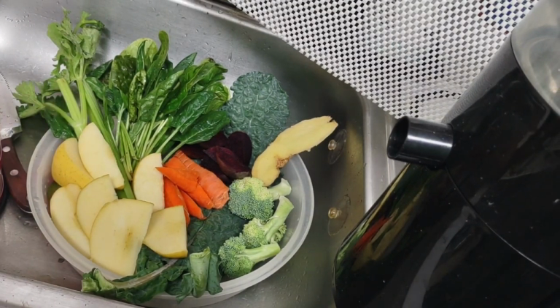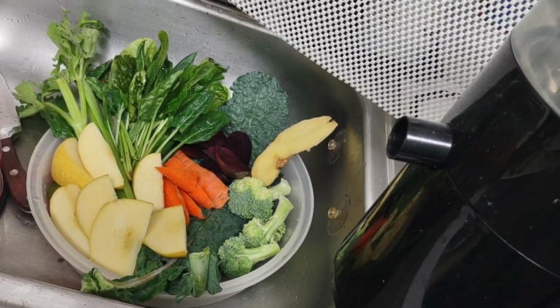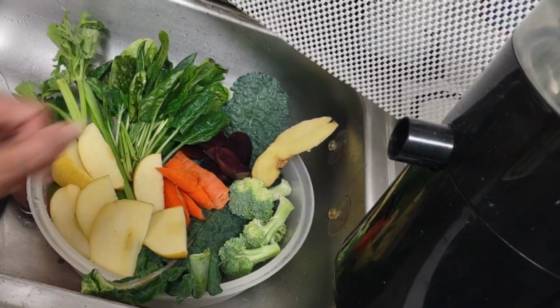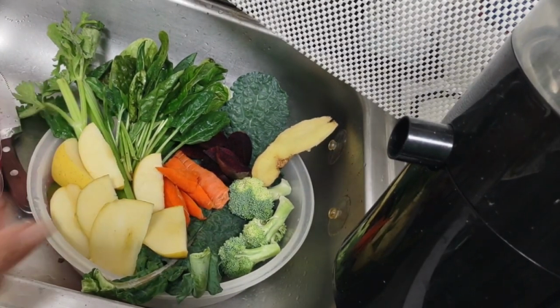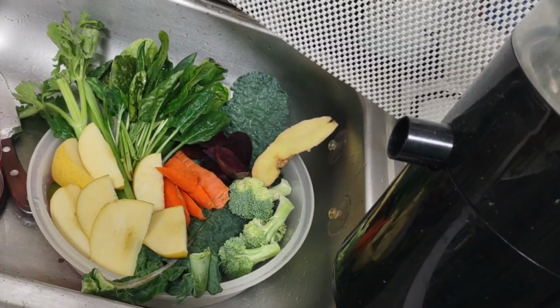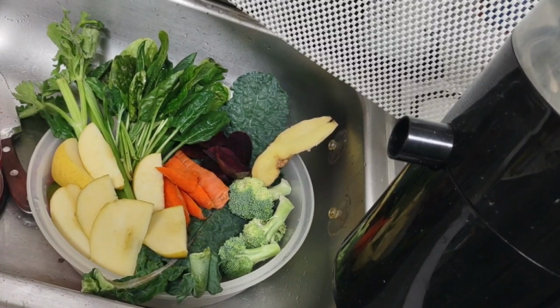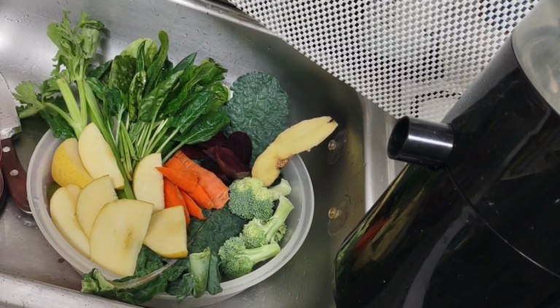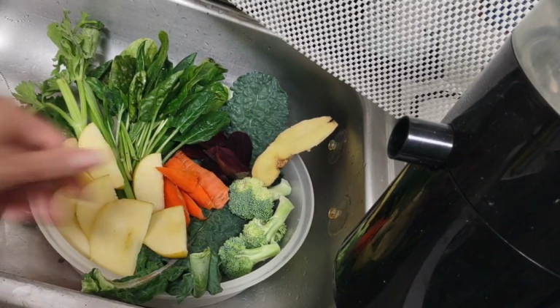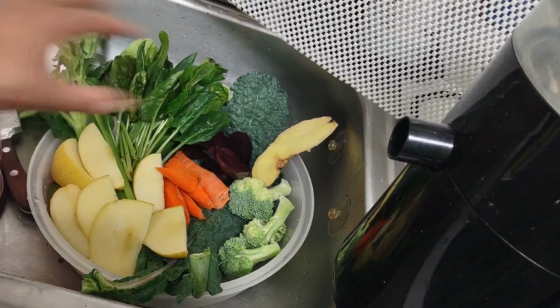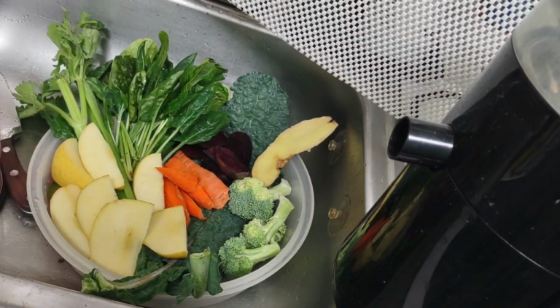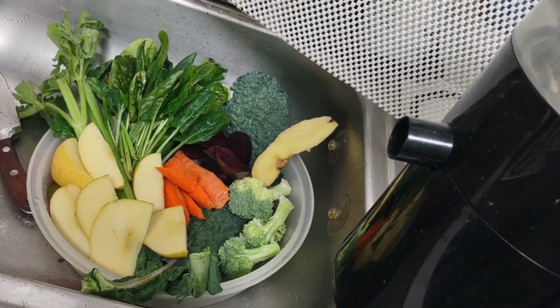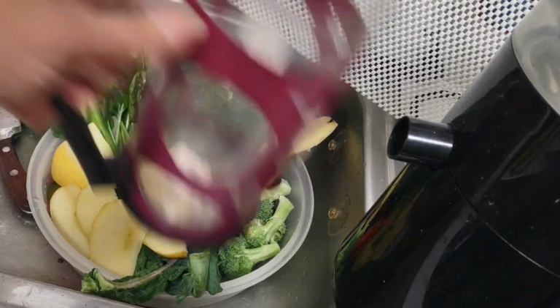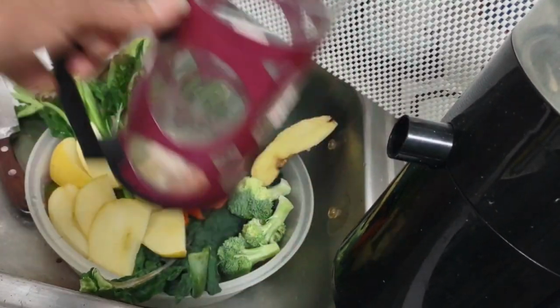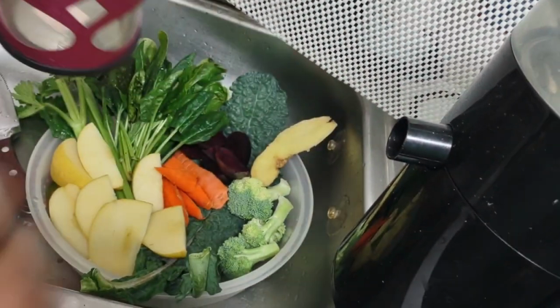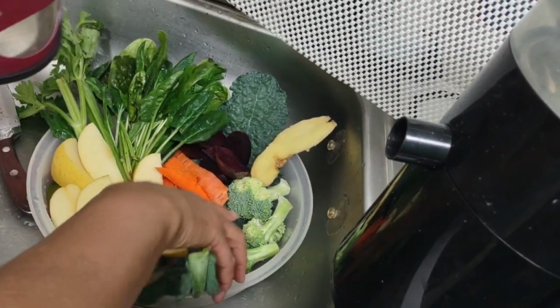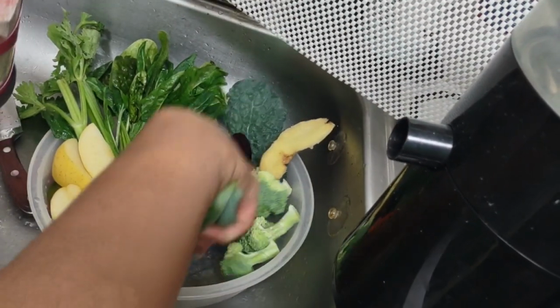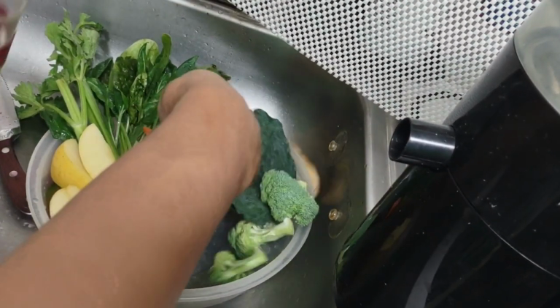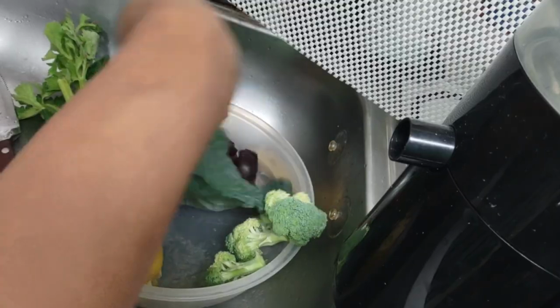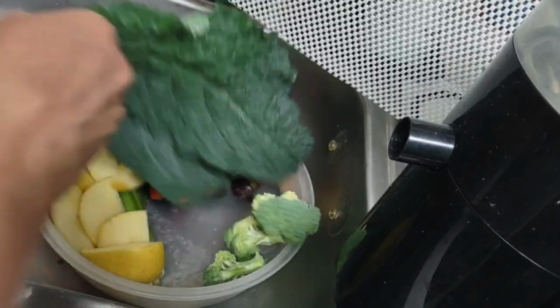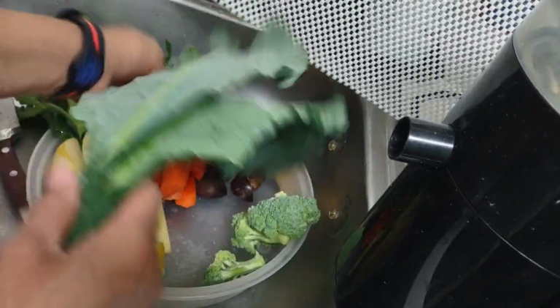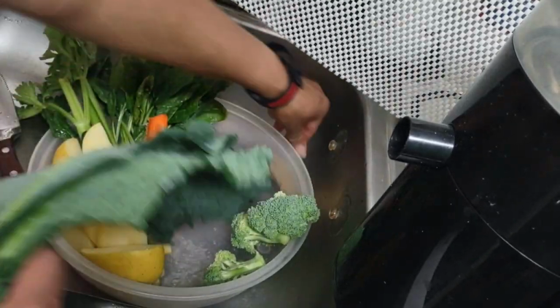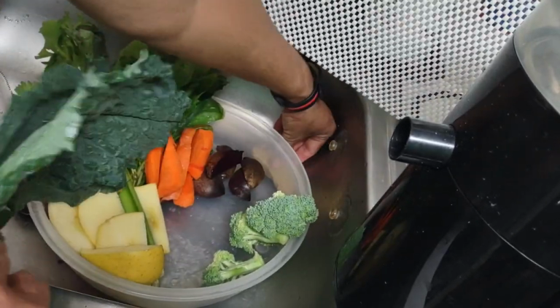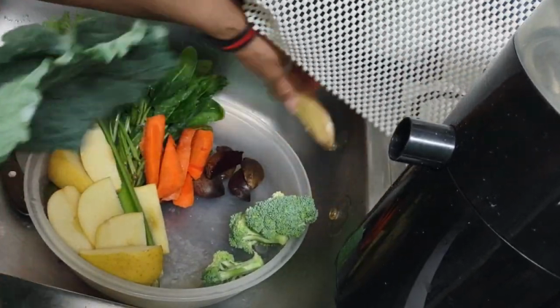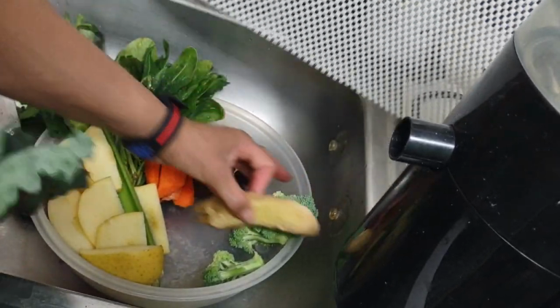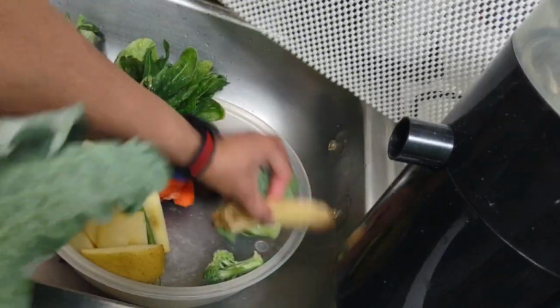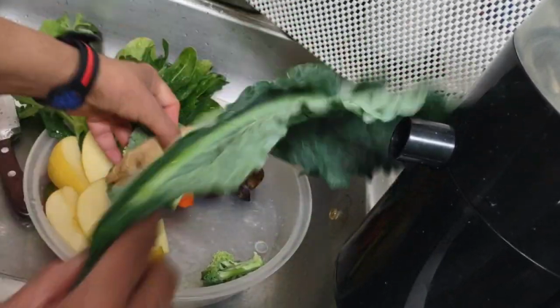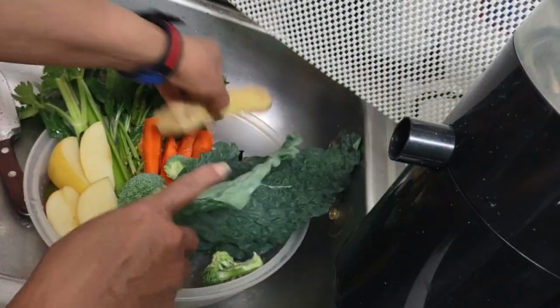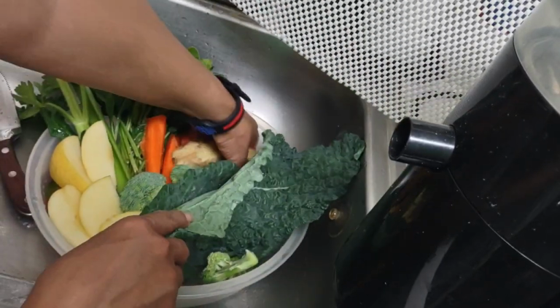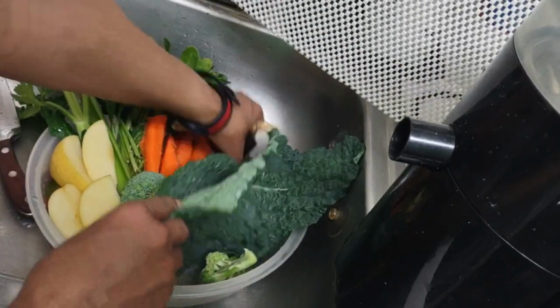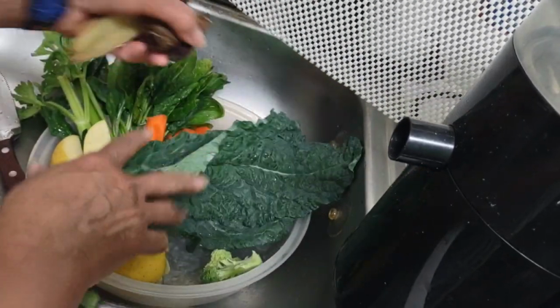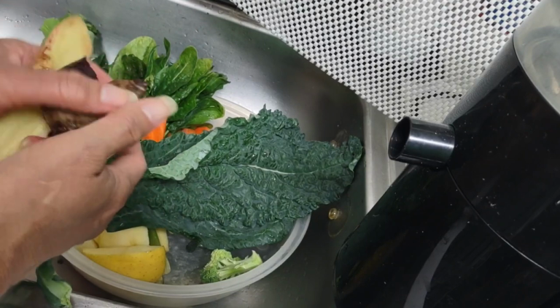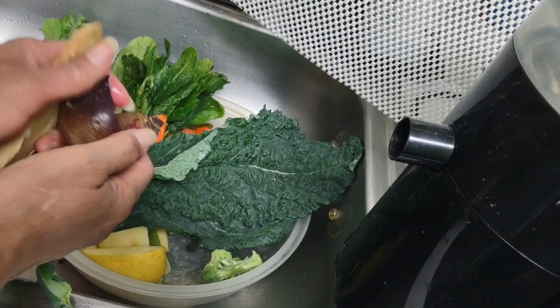So I'm going to start juicing now. You're going to see how fast this turns into a juice. In fact, I'm going to do something liquidy first before I do the kale.